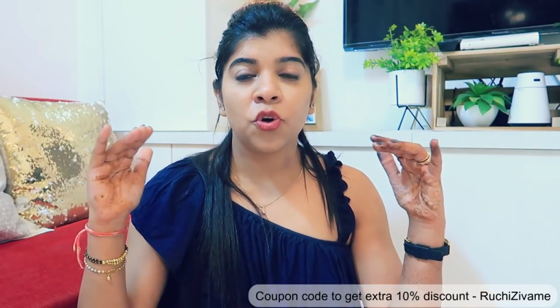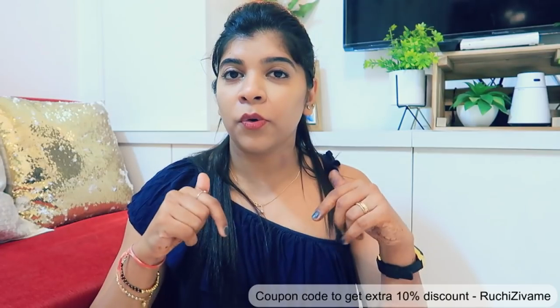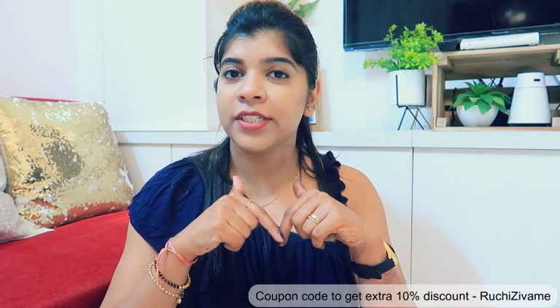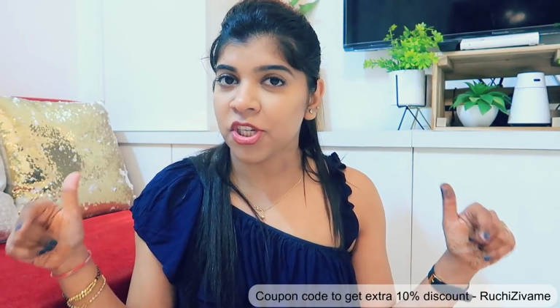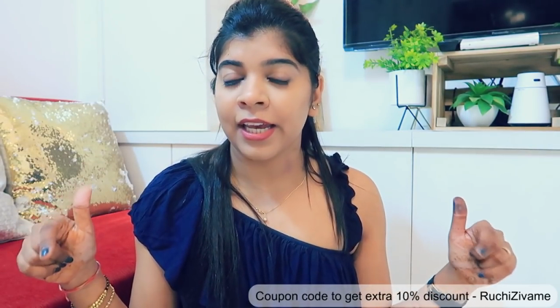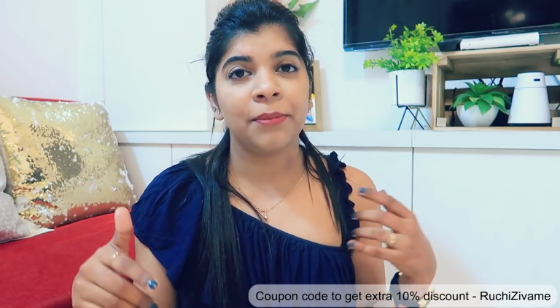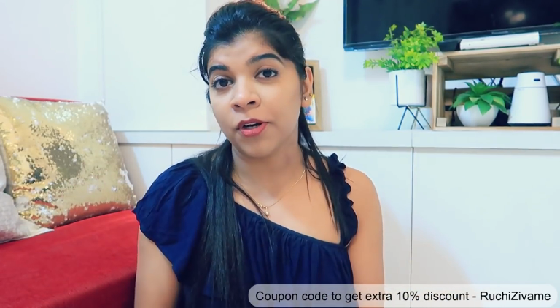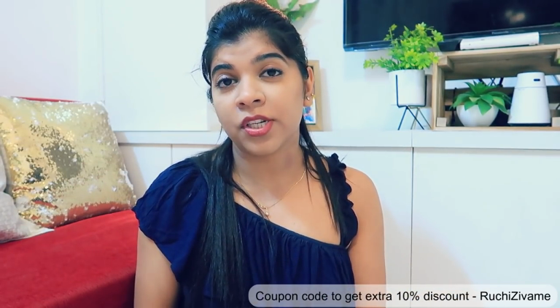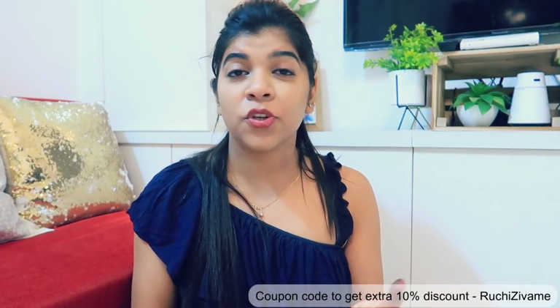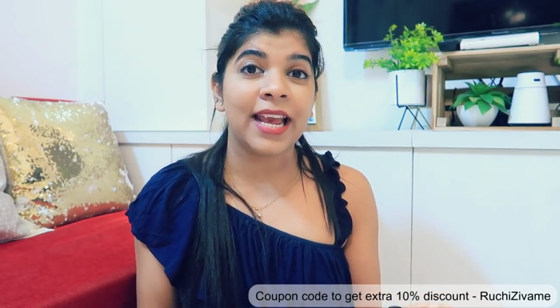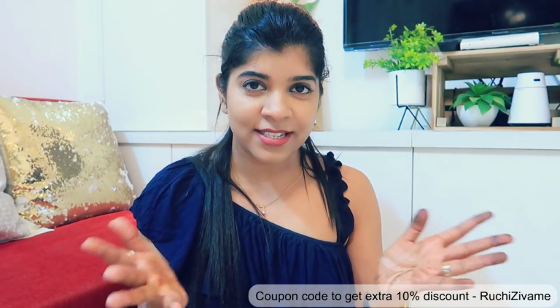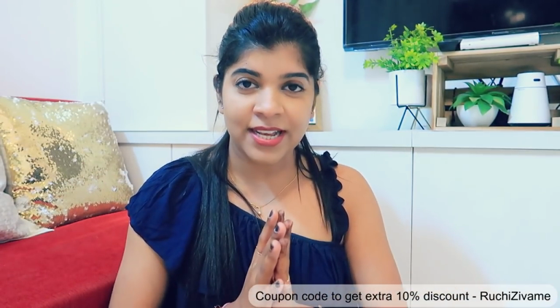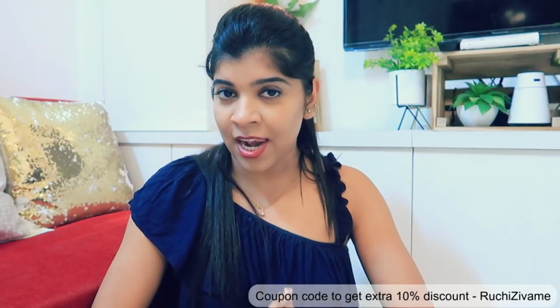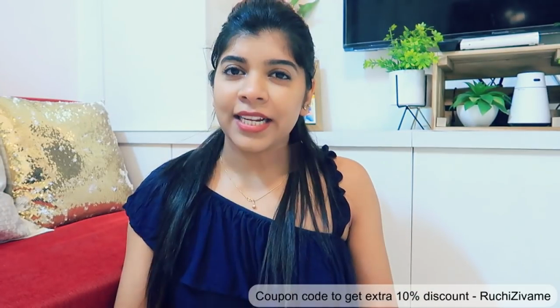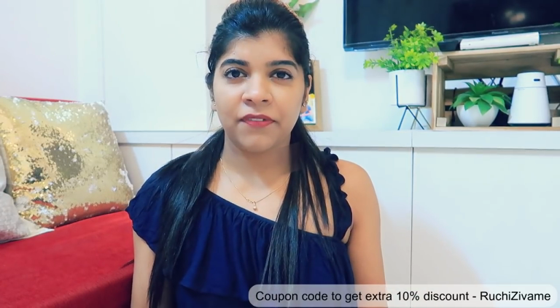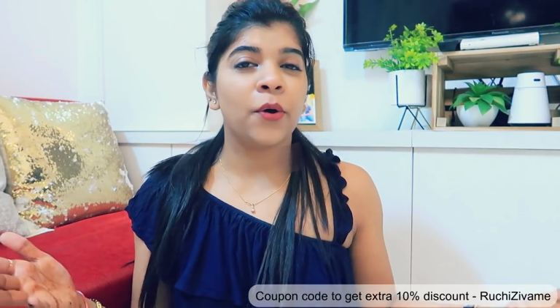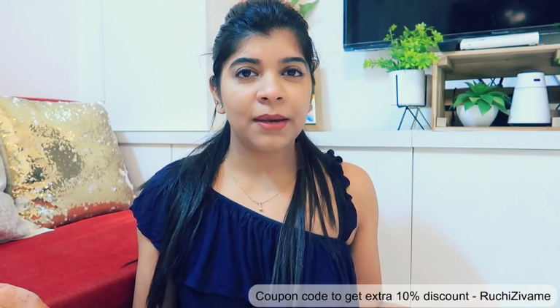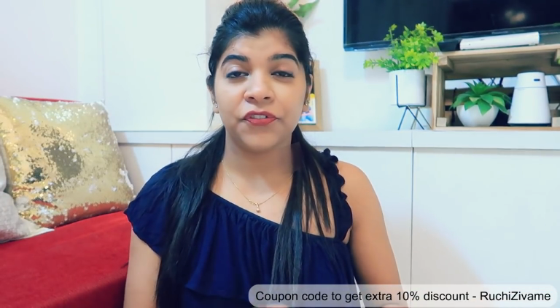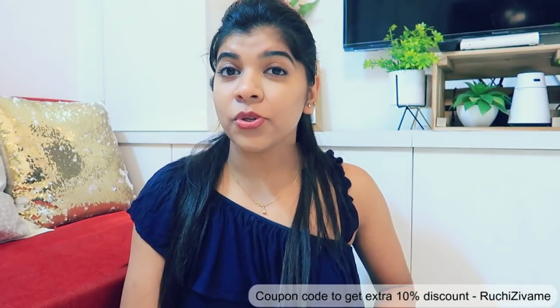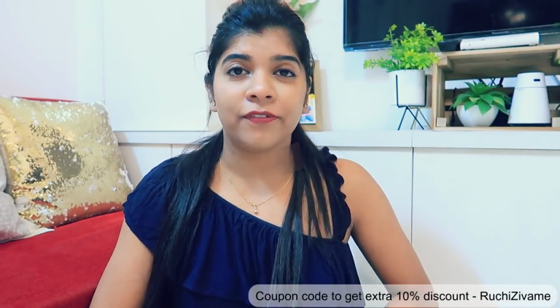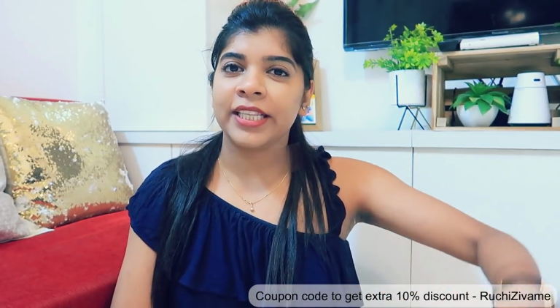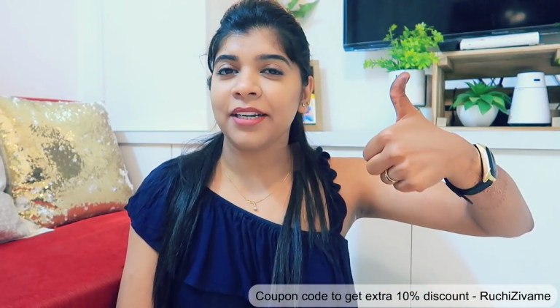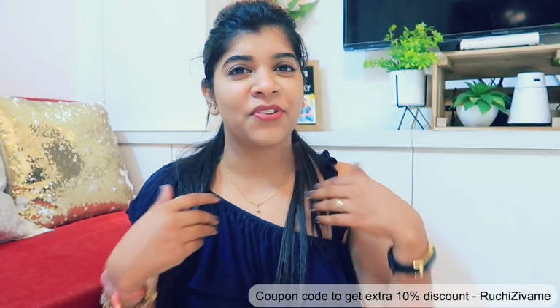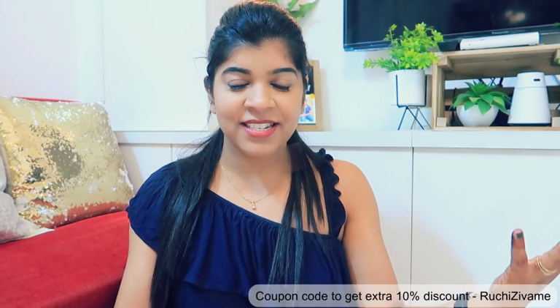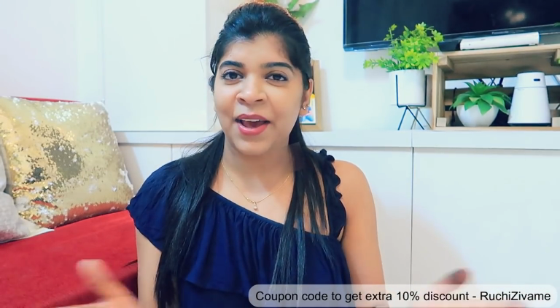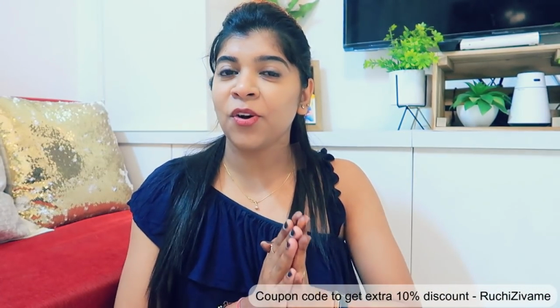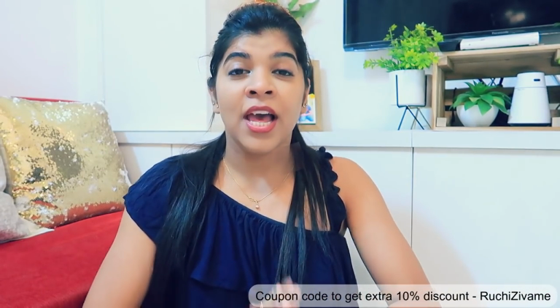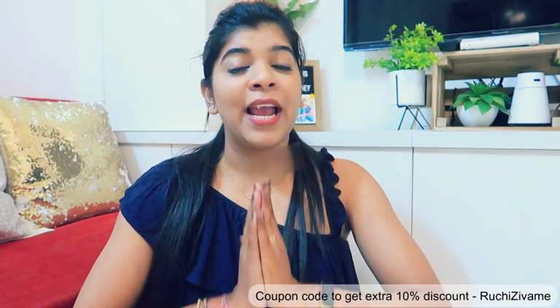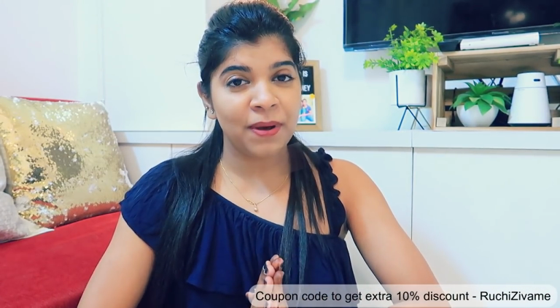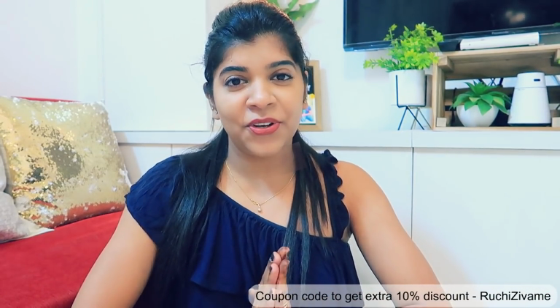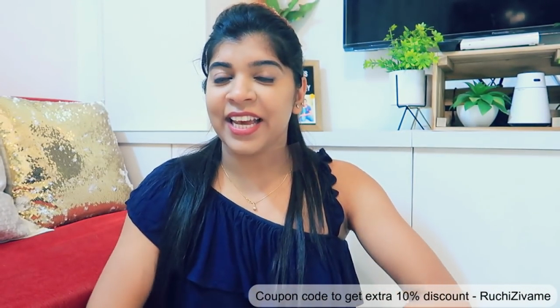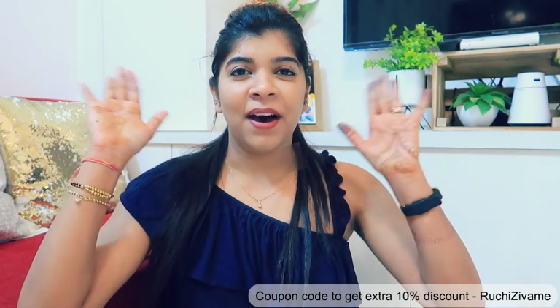So that is my purchase. My coupon code is on the screen — if you use it, you will get an extra discount as well. That's it for my video. I hope you liked it. If you did, don't forget to hit the like button, subscribe to my channel, and comment down below. I'll meet you in my next video. Till then, bye!